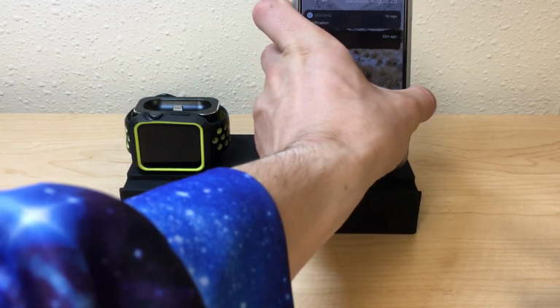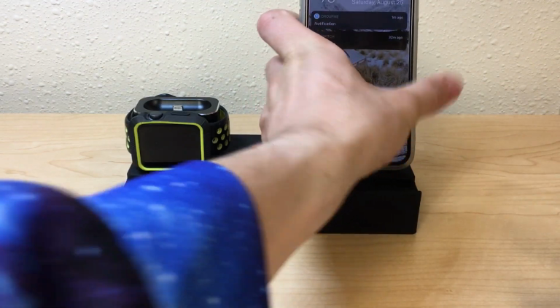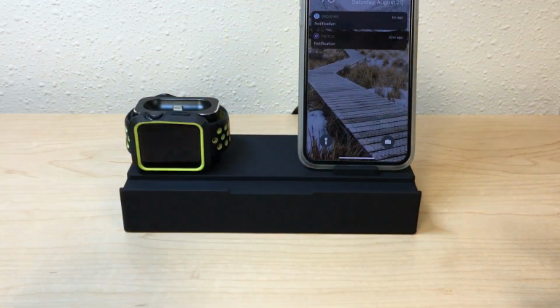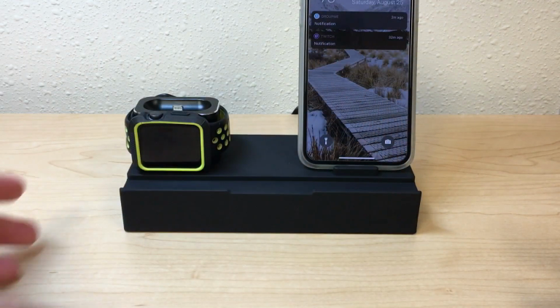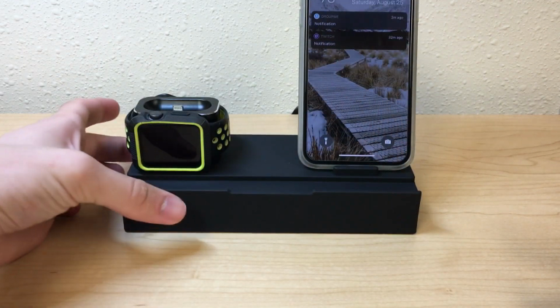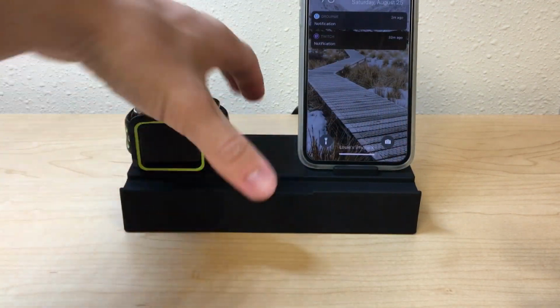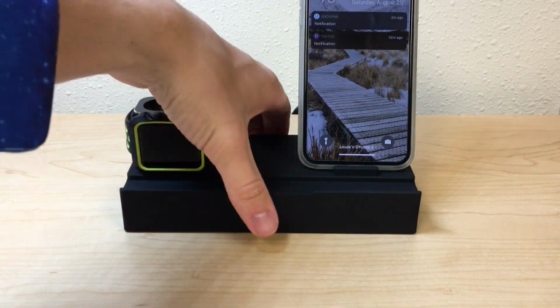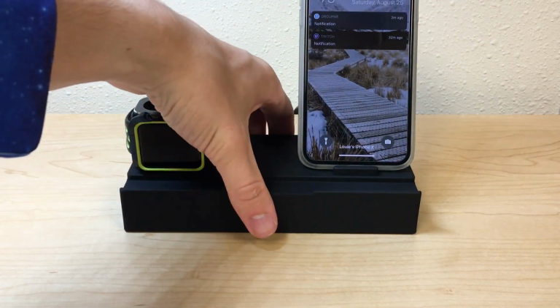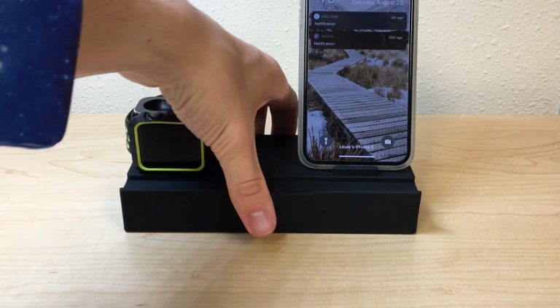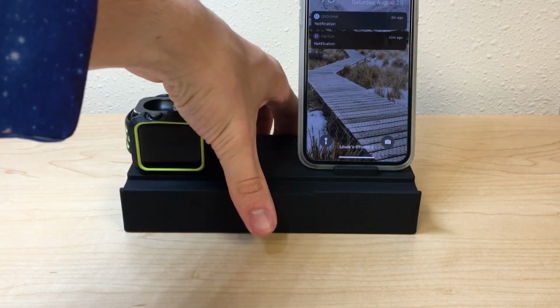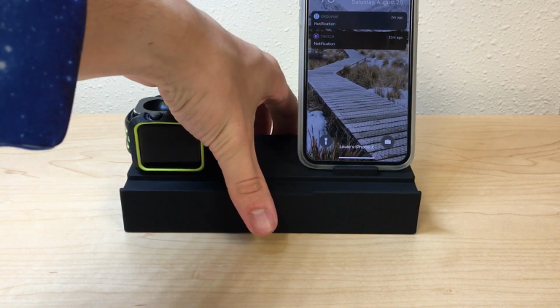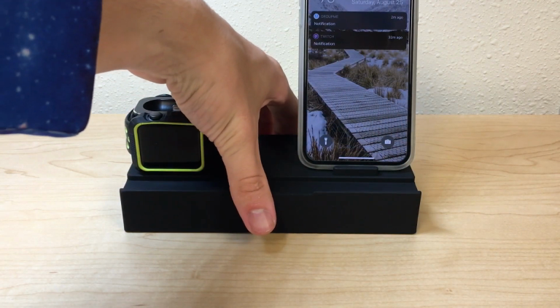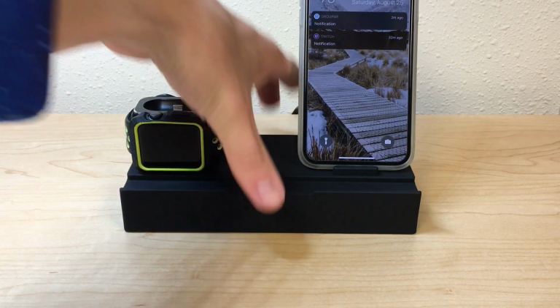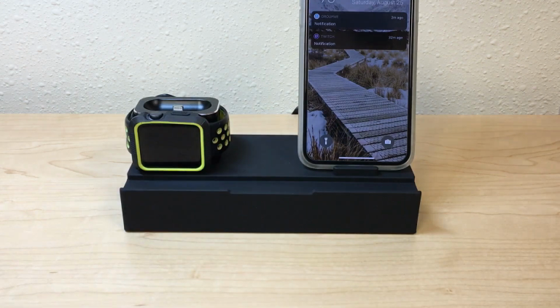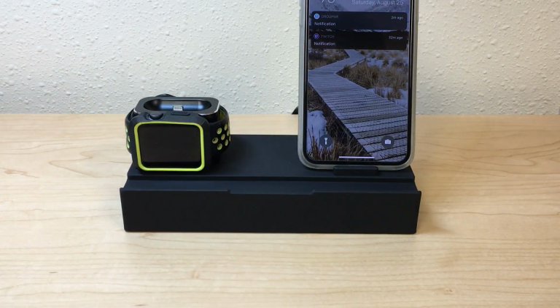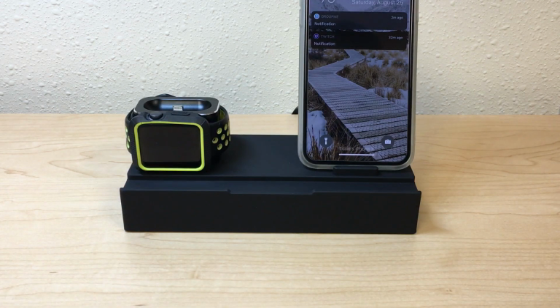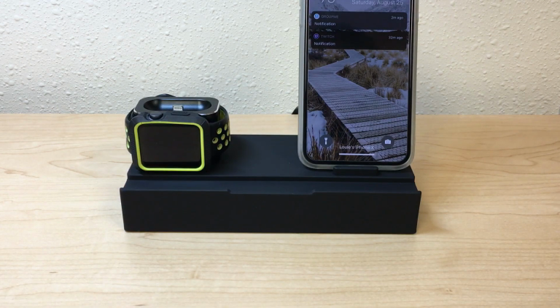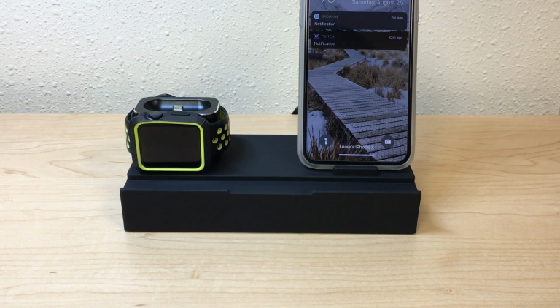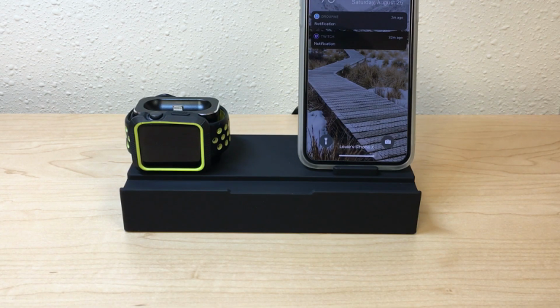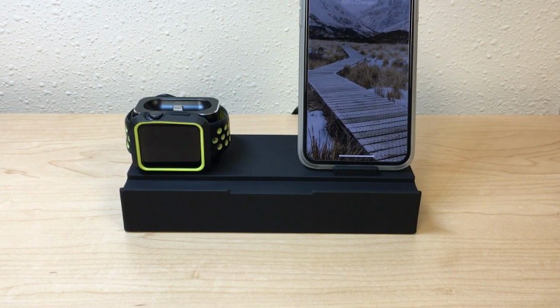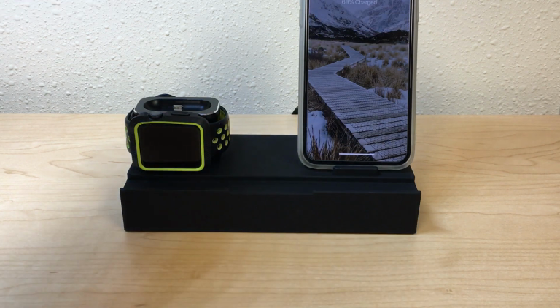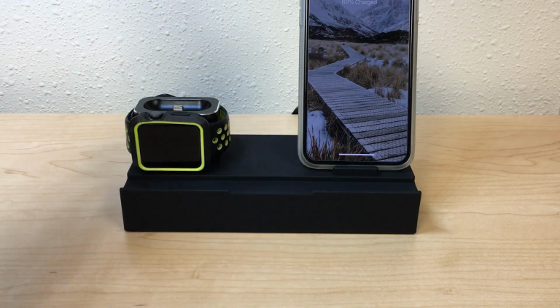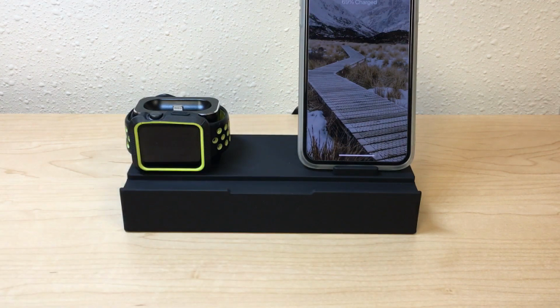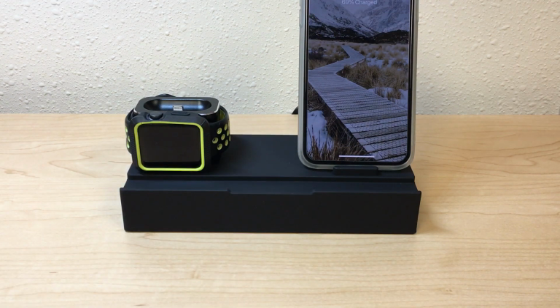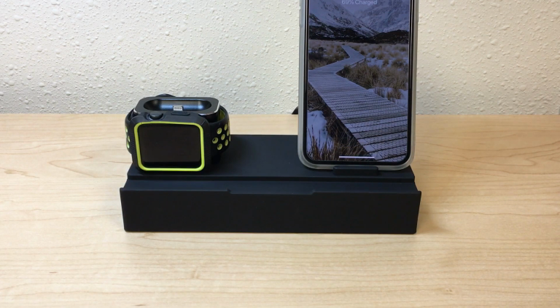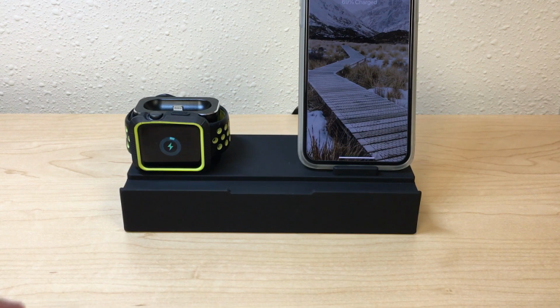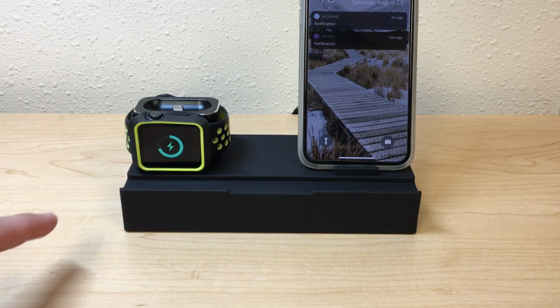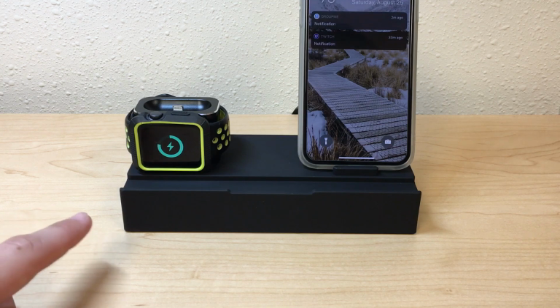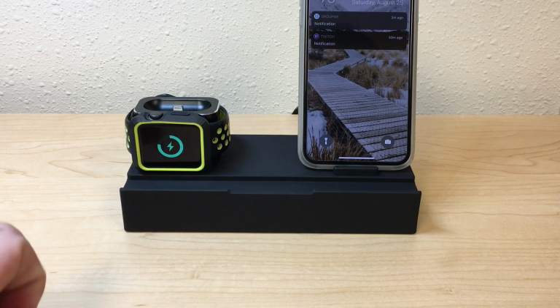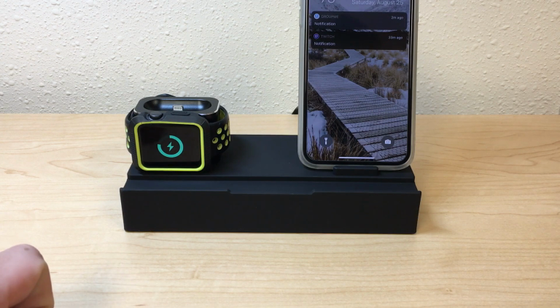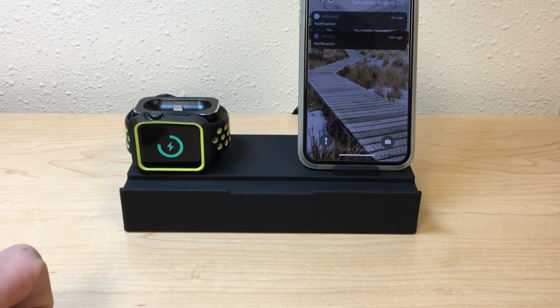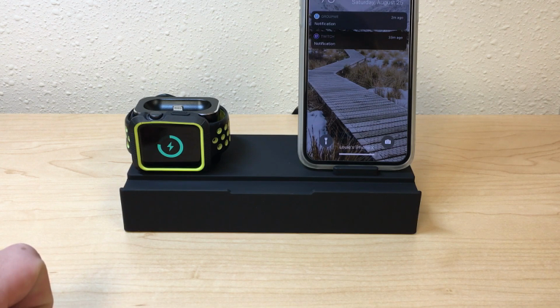So let me just put my phone there and then we'll turn the switch on — three, two, one. There they go. Phone's charging and so is the watch.